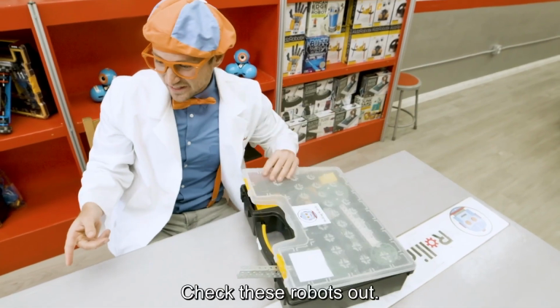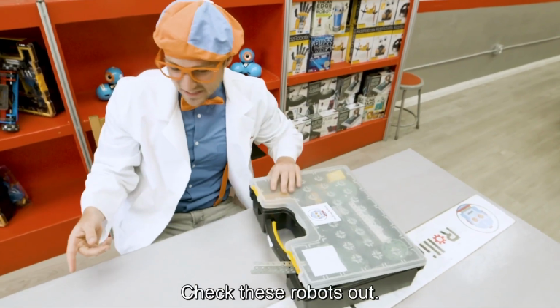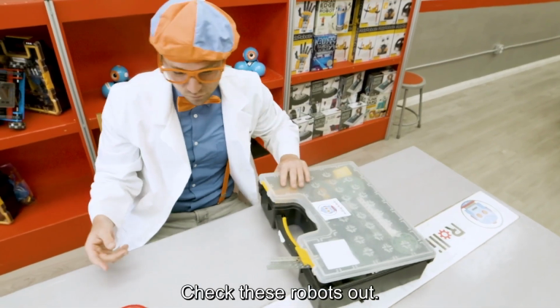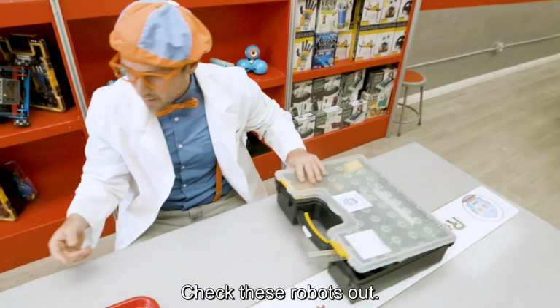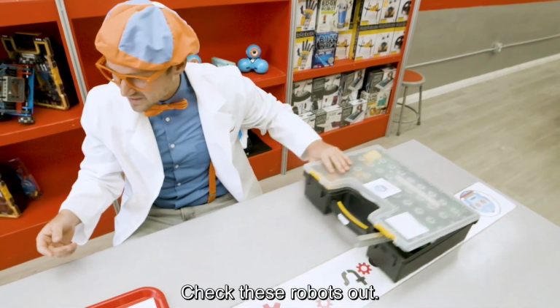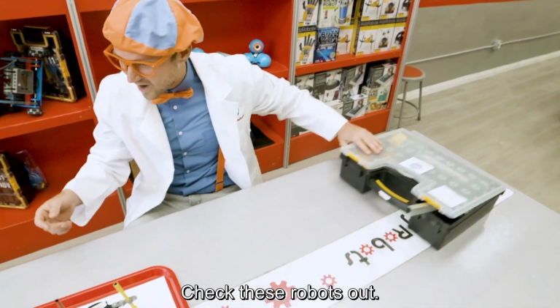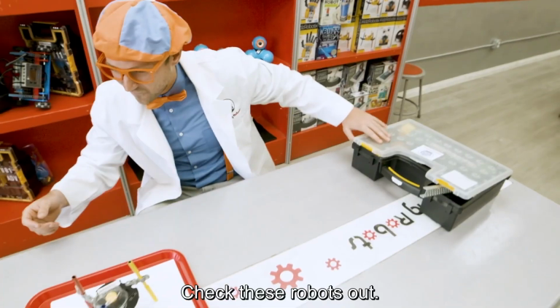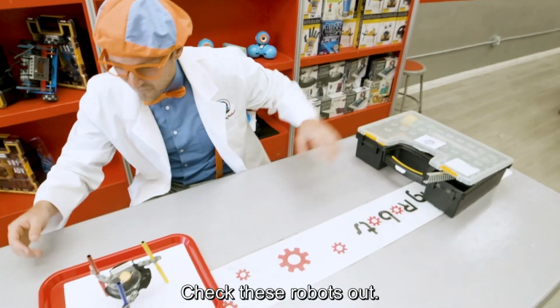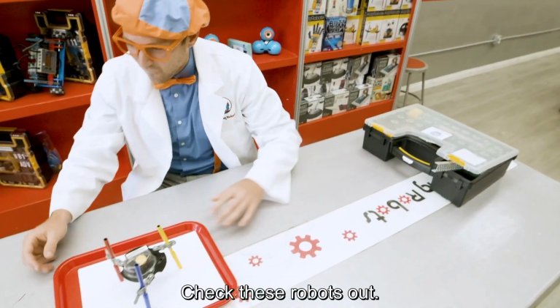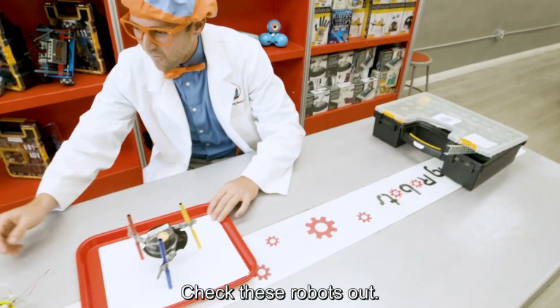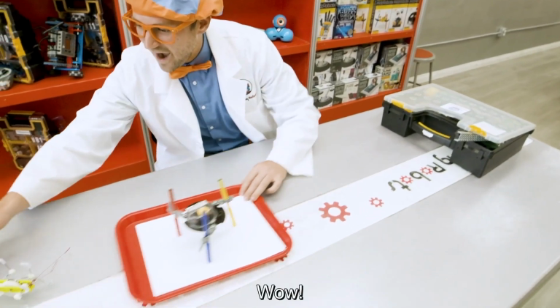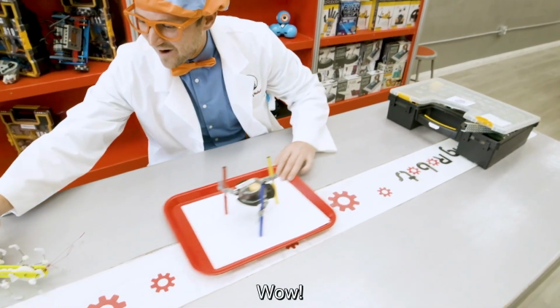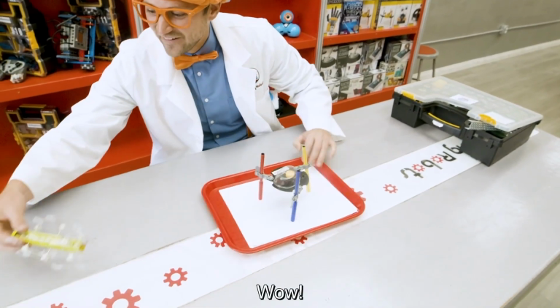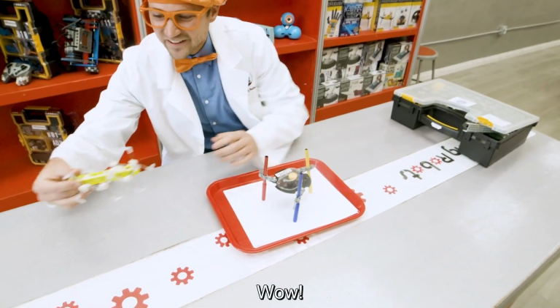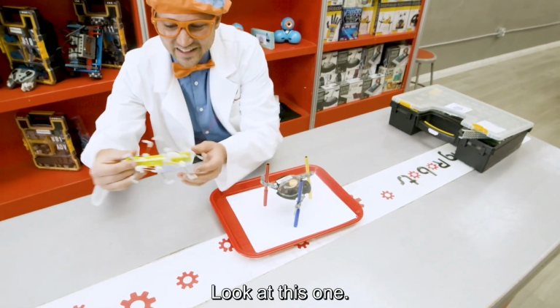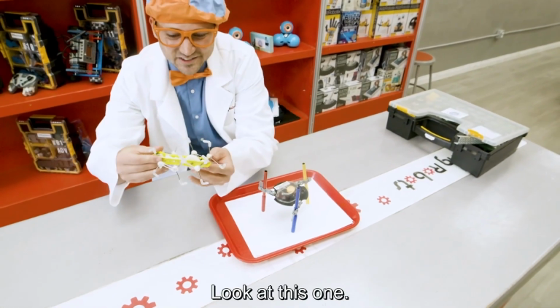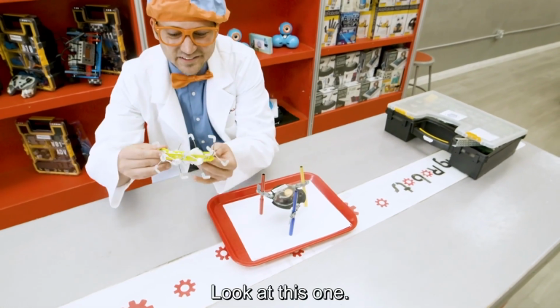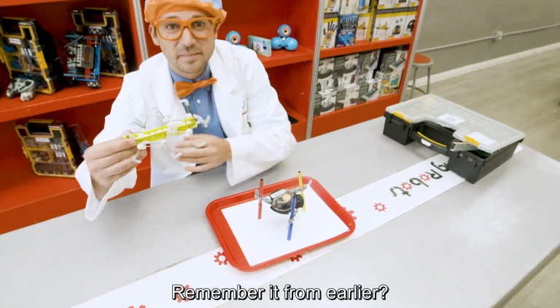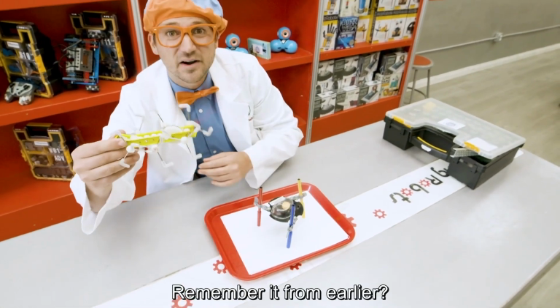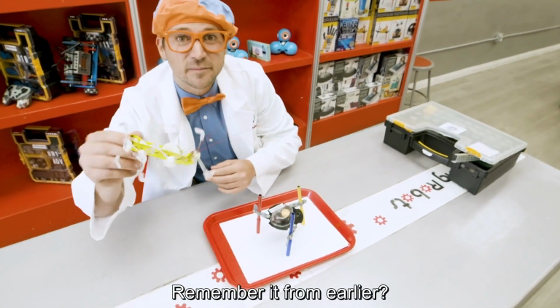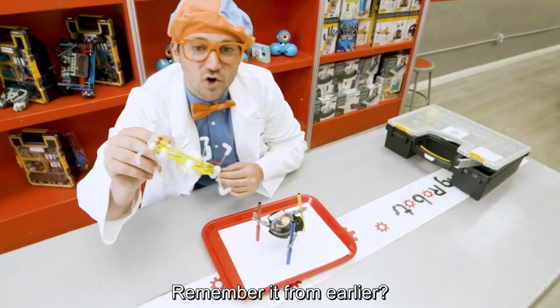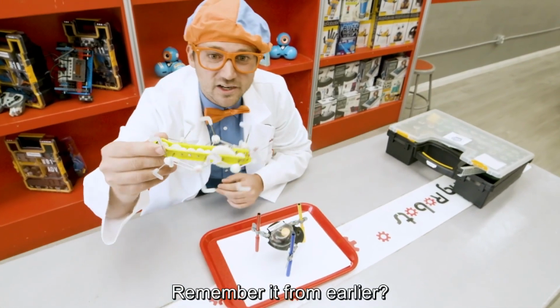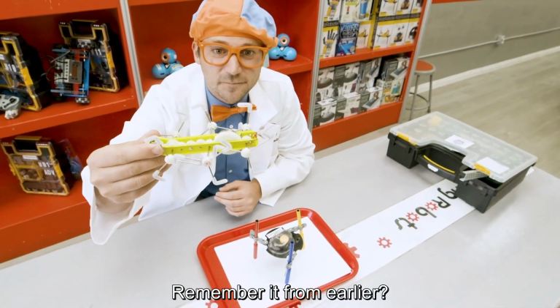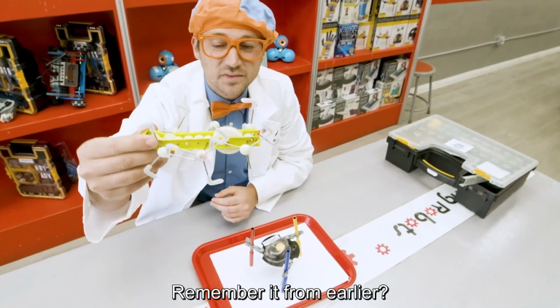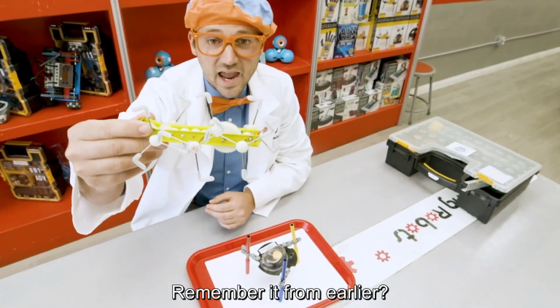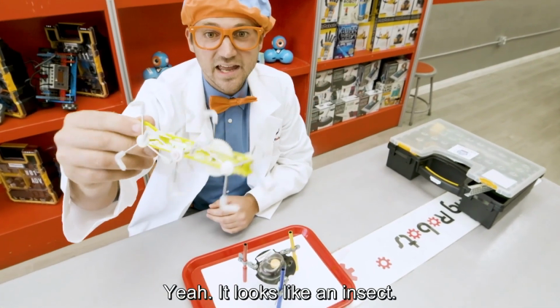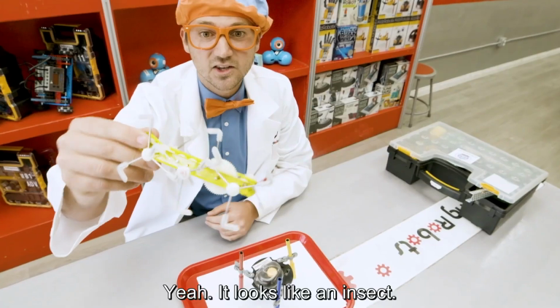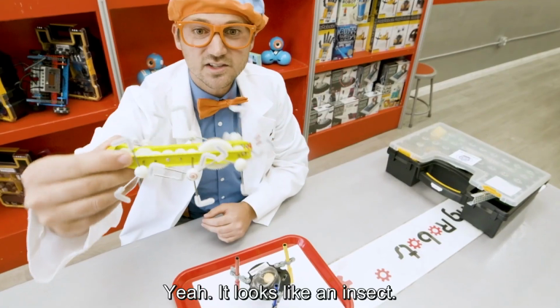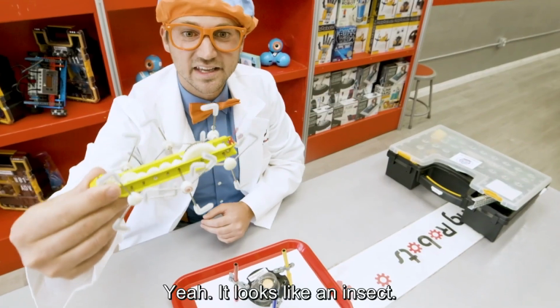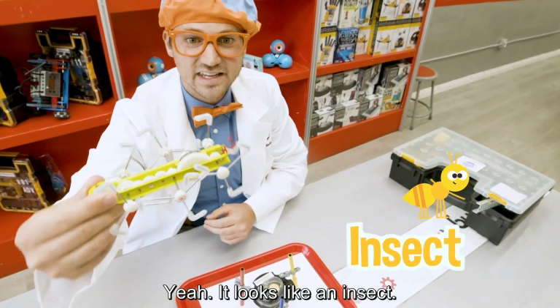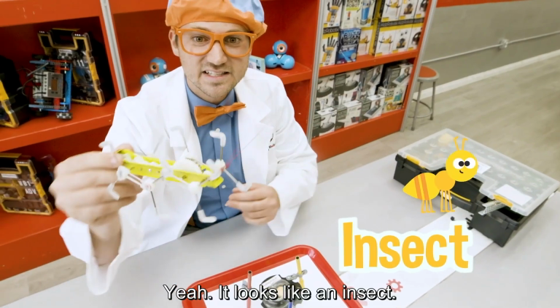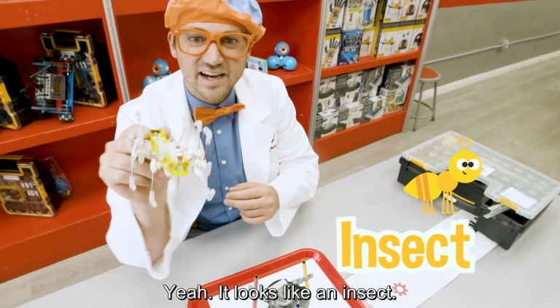Check these robots out. Look at this one. Remember it from earlier? Yeah, it looks like an insect.